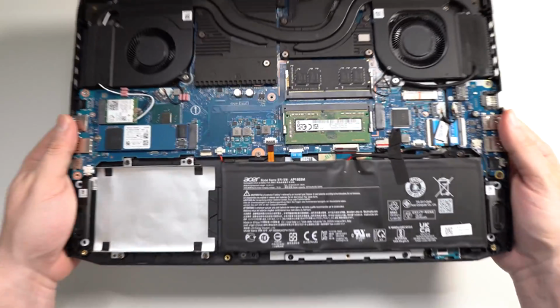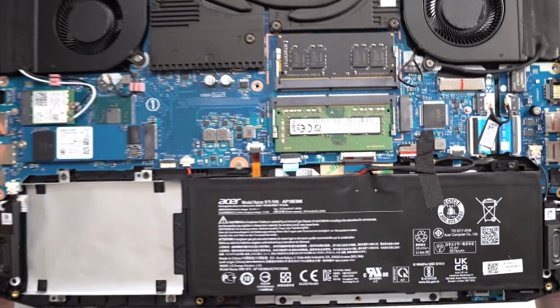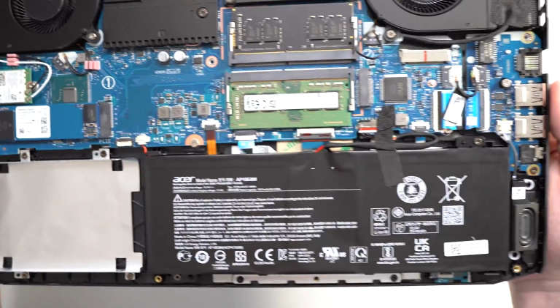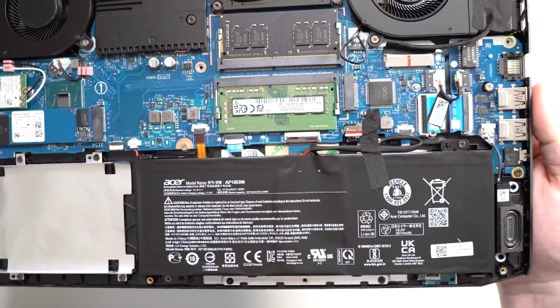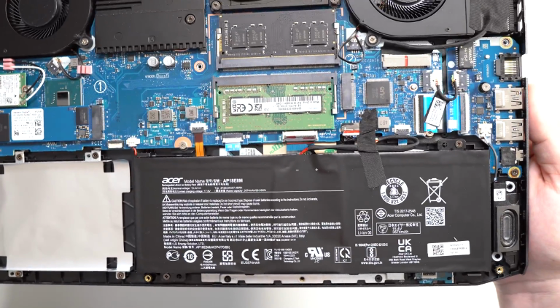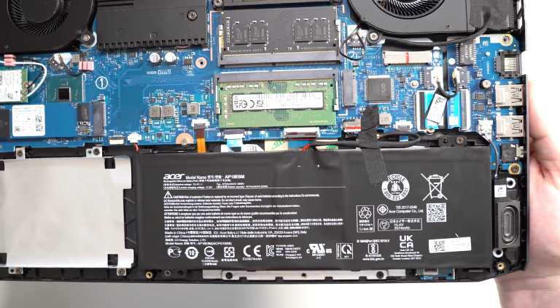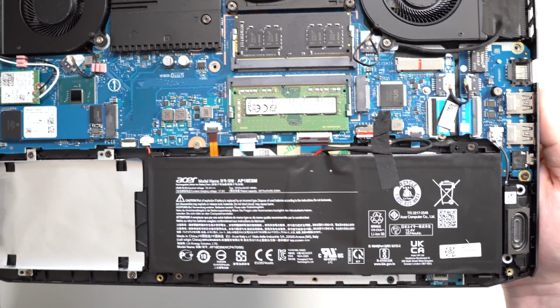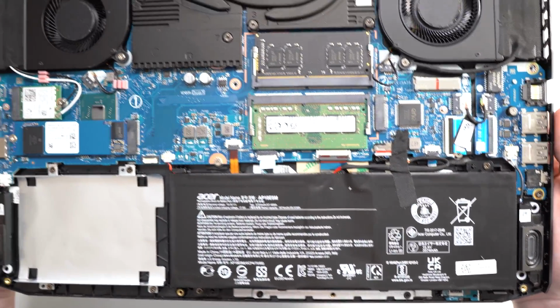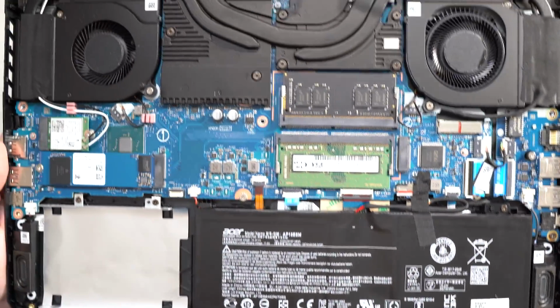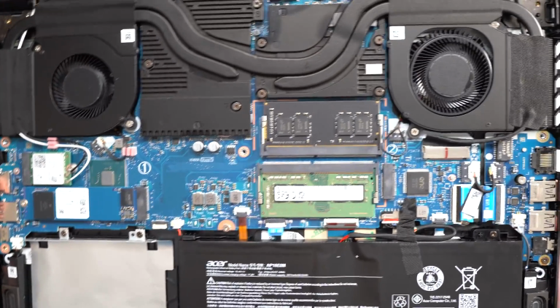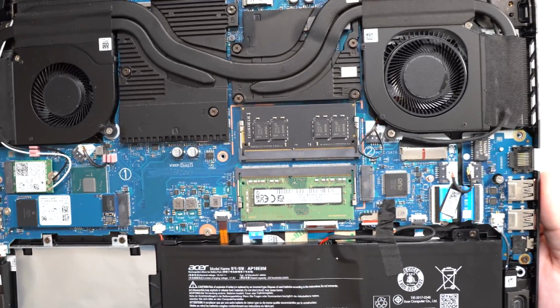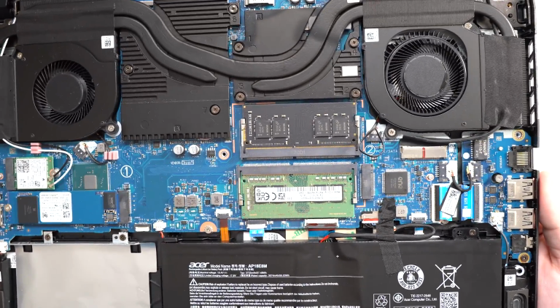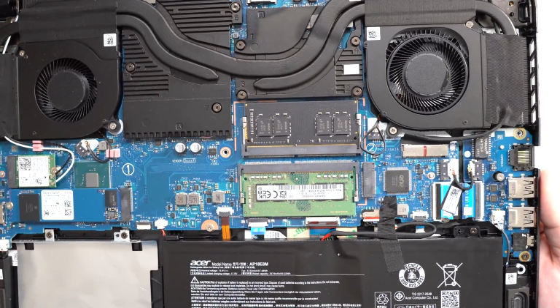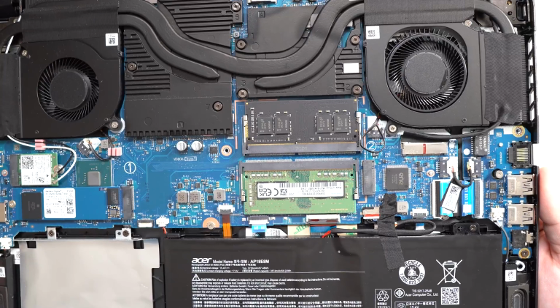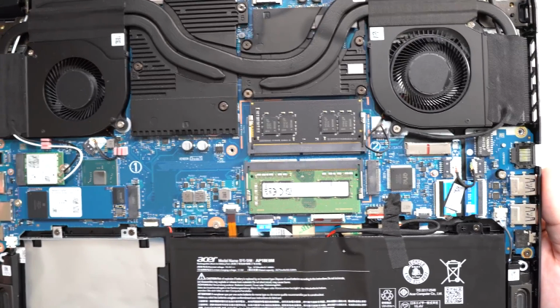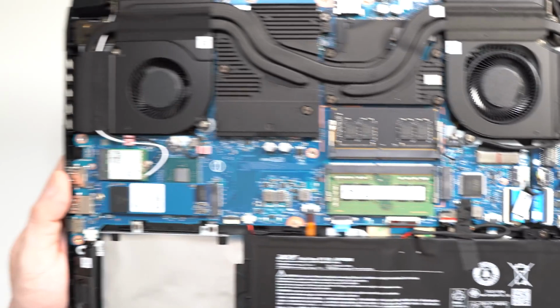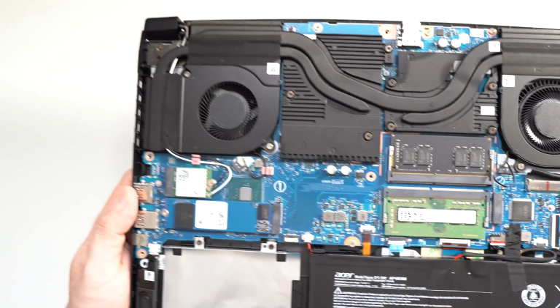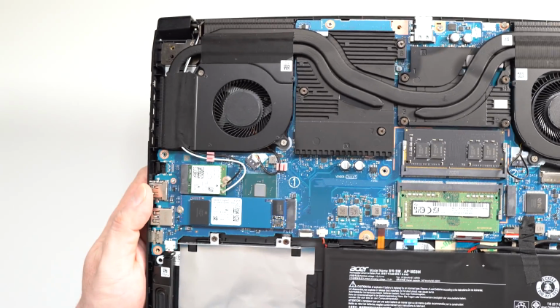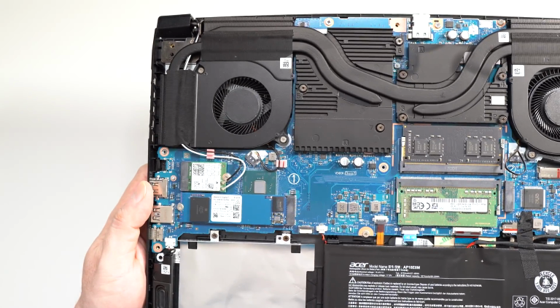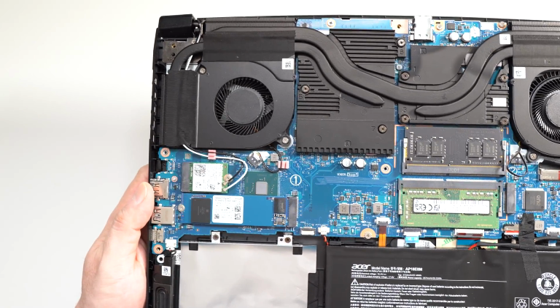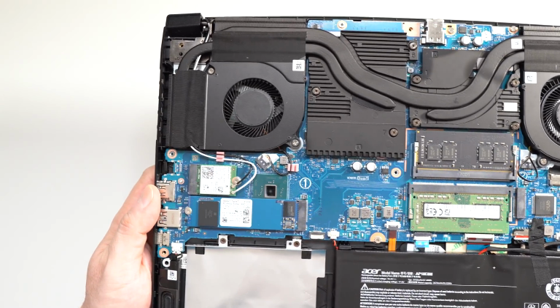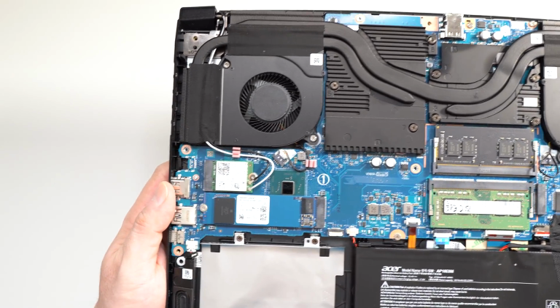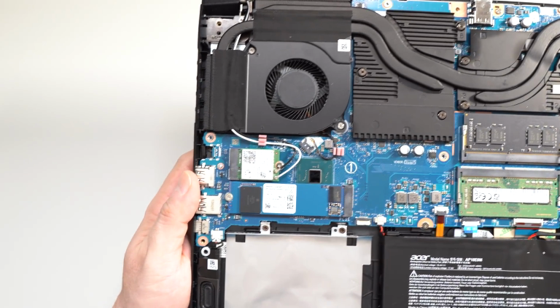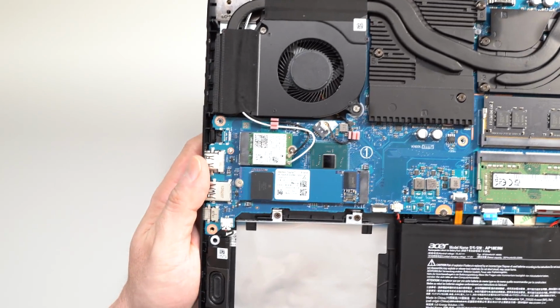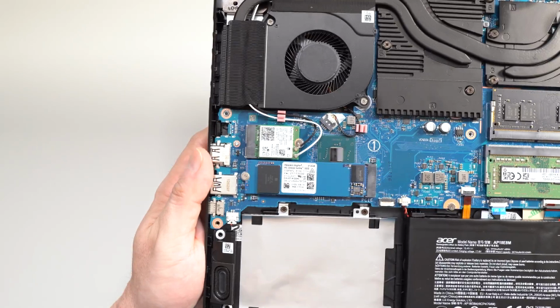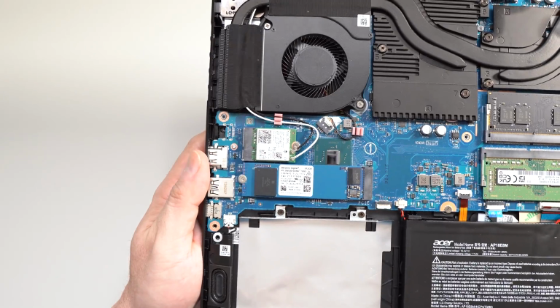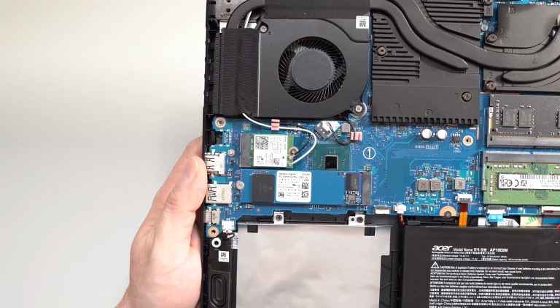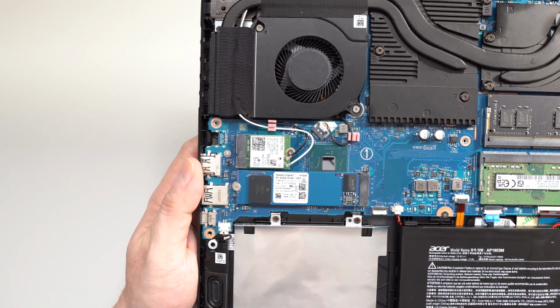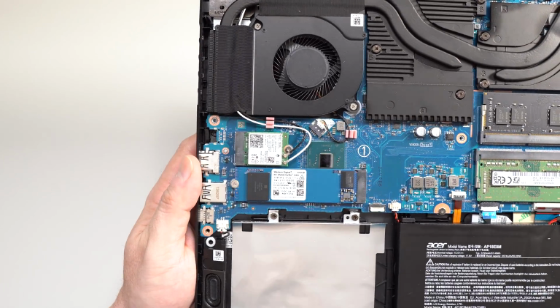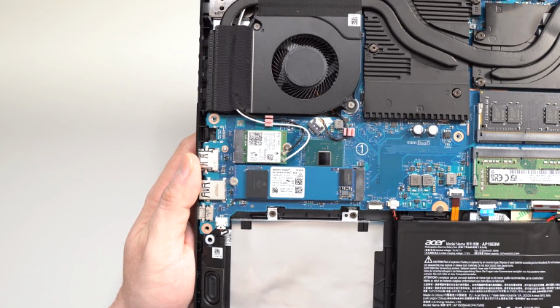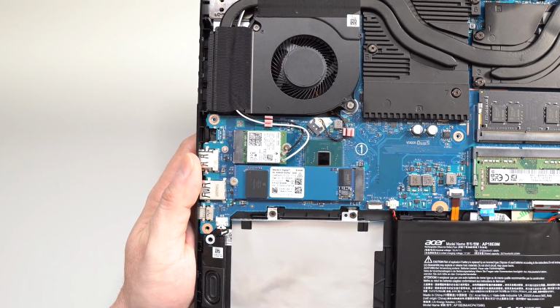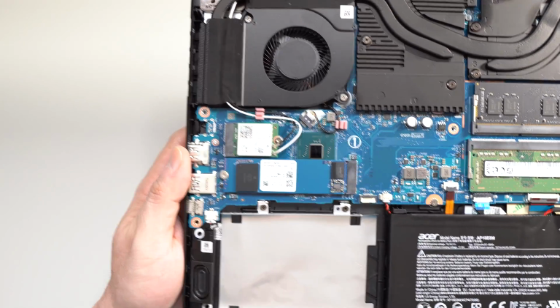This is a close-up so you can see all the available ports. If we look closely, we can see some additional upgrades that are available to this computer, such as the M.2 WiFi antenna, which we could upgrade in the future.